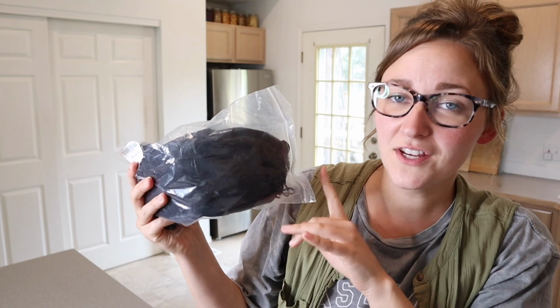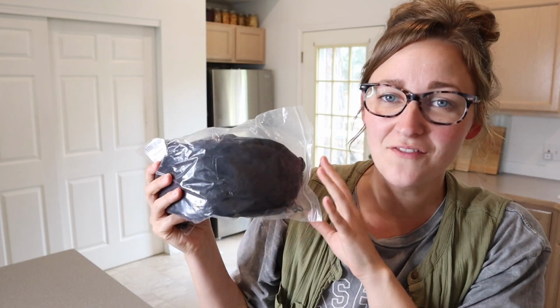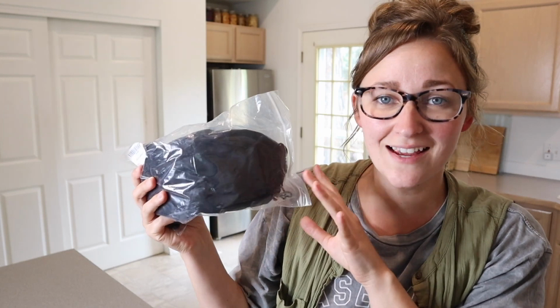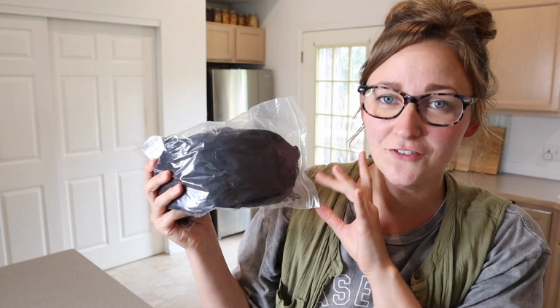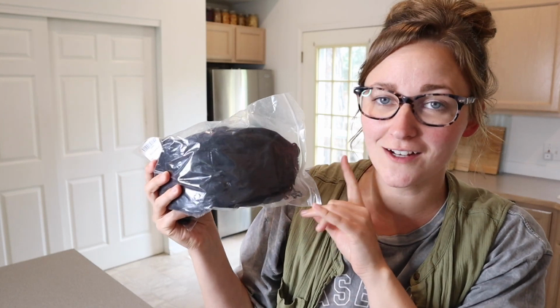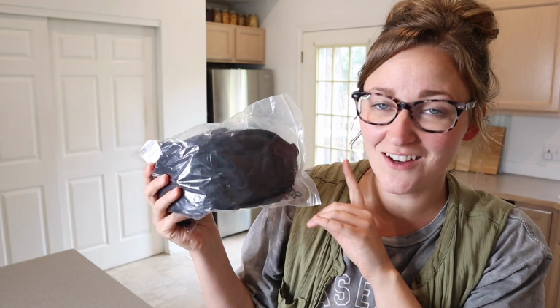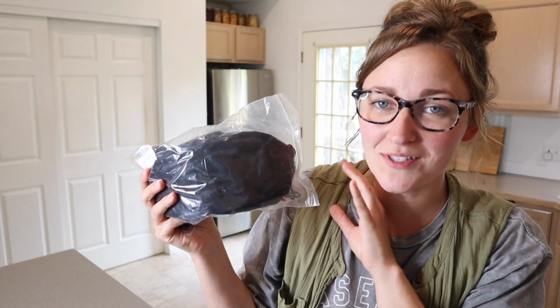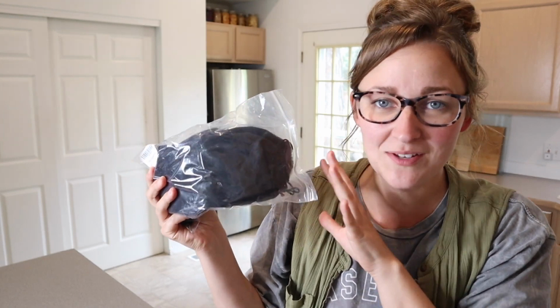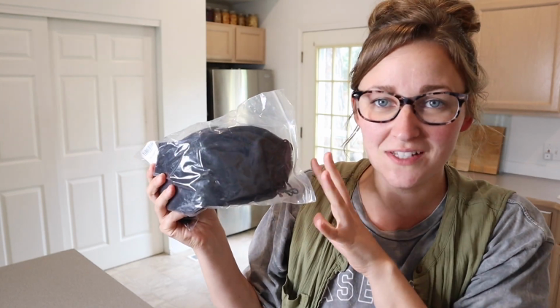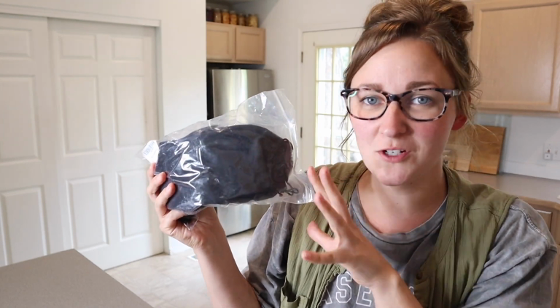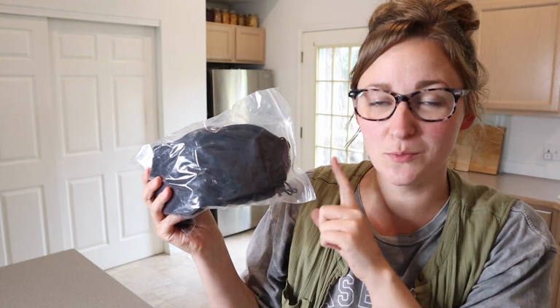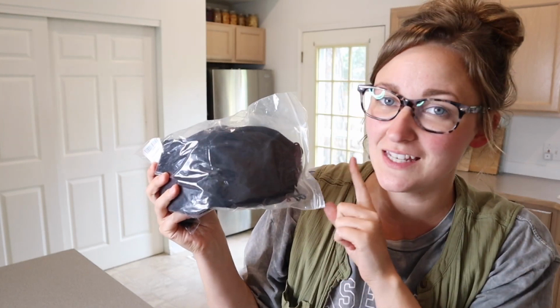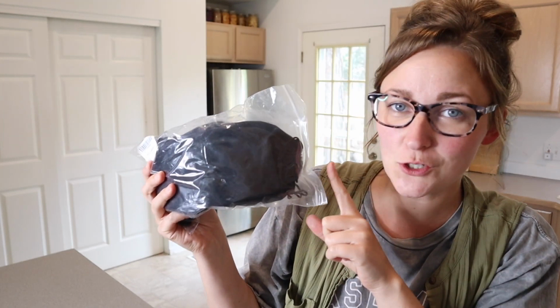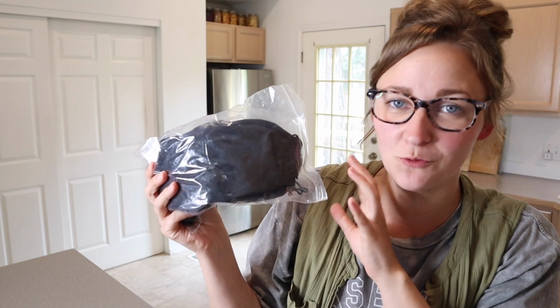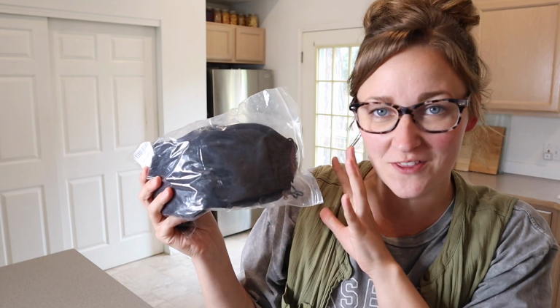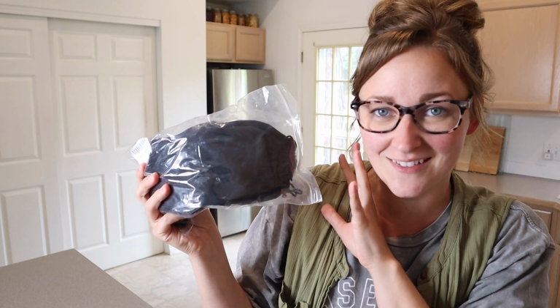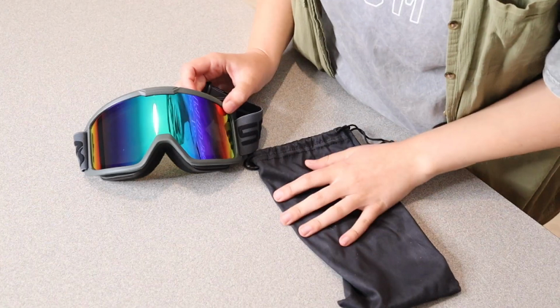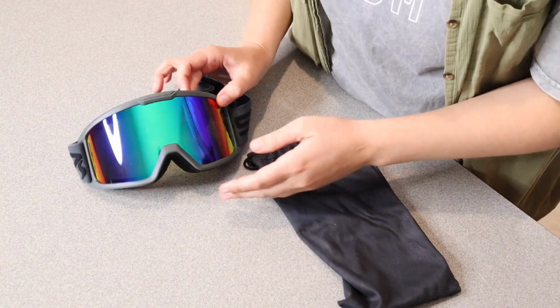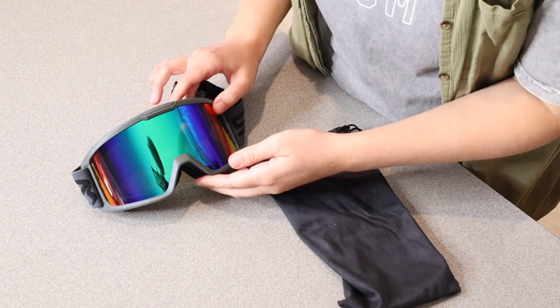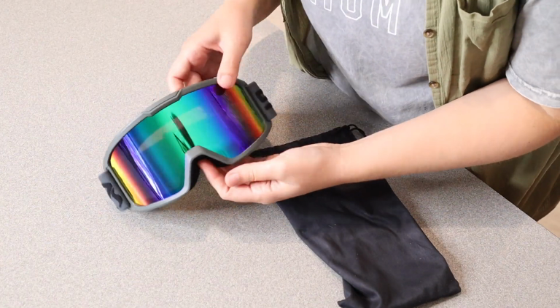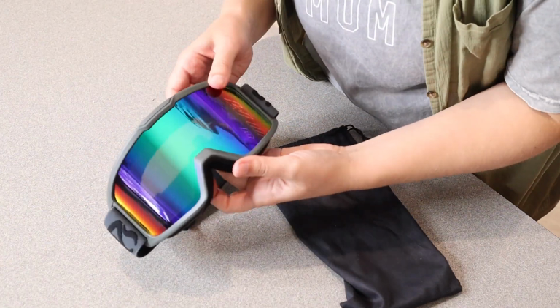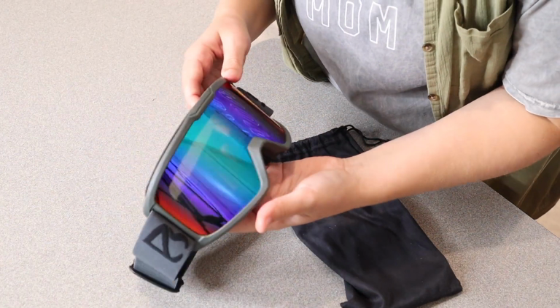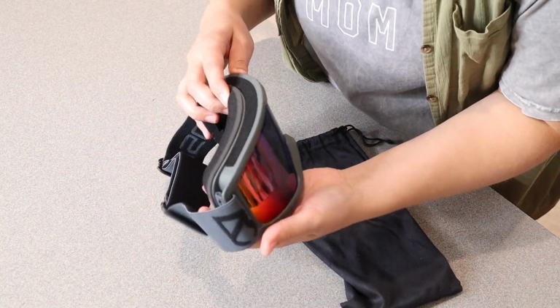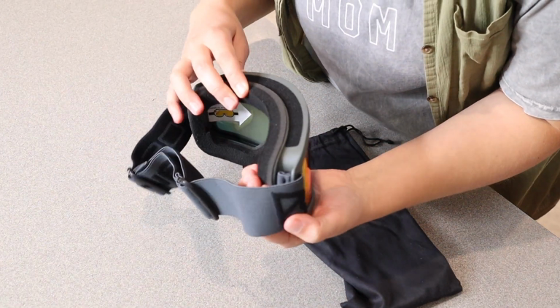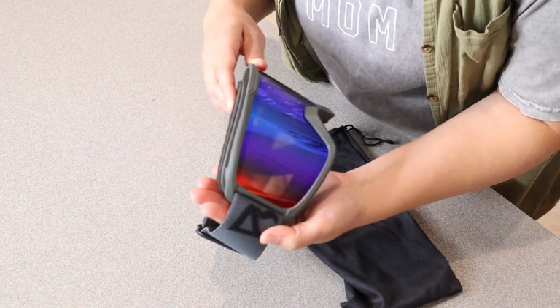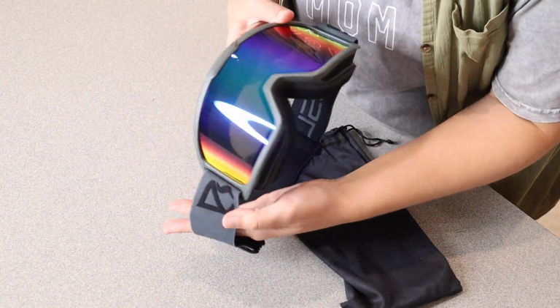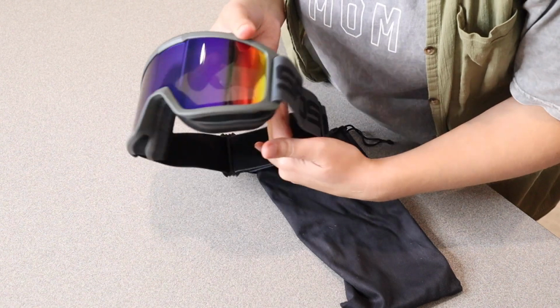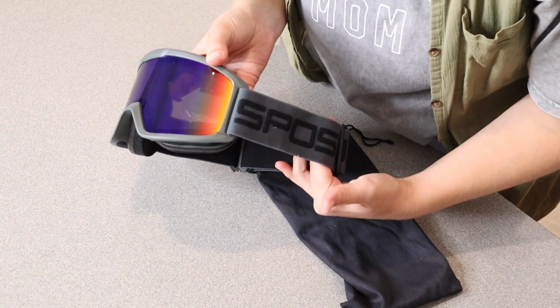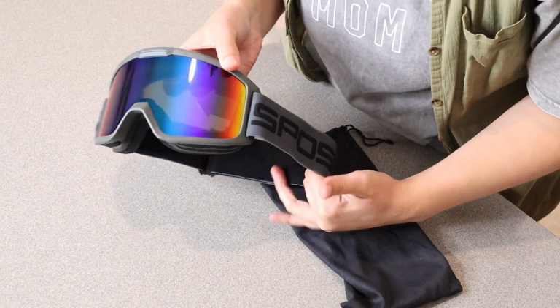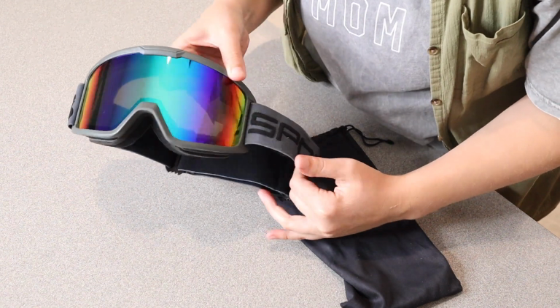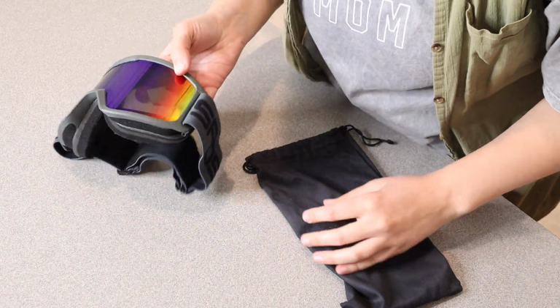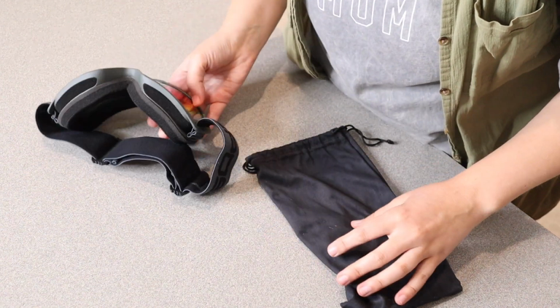Right here I have these anti-fog ski goggles. I'm going to go ahead and open this up and show you some of its key features before I try them on. This is everything that came inside the box — we have the actual anti-fog ski goggles themselves right here.